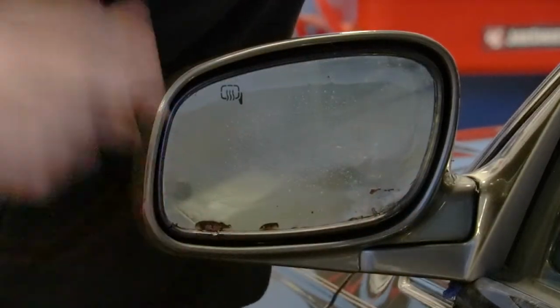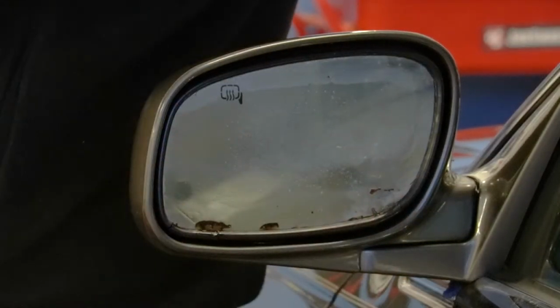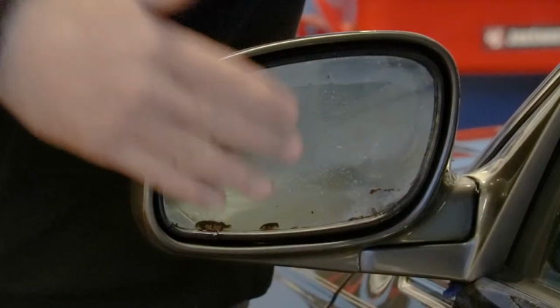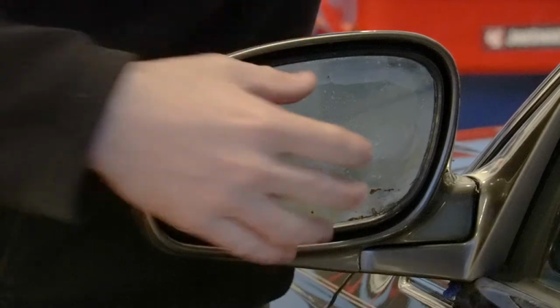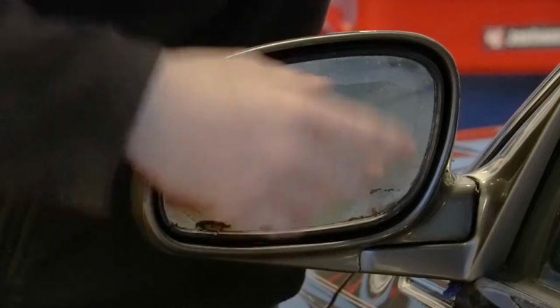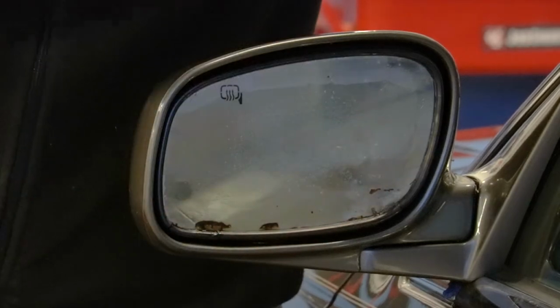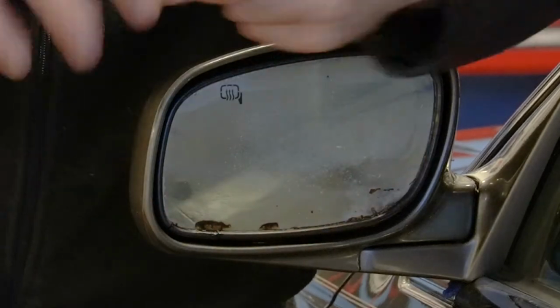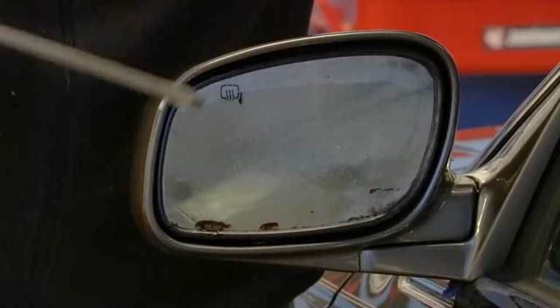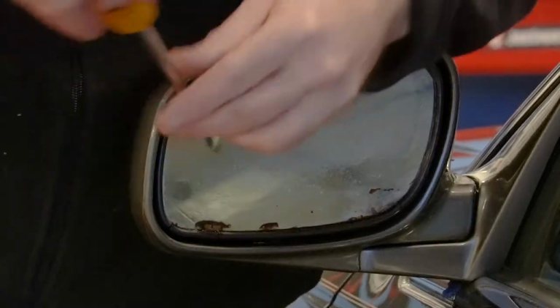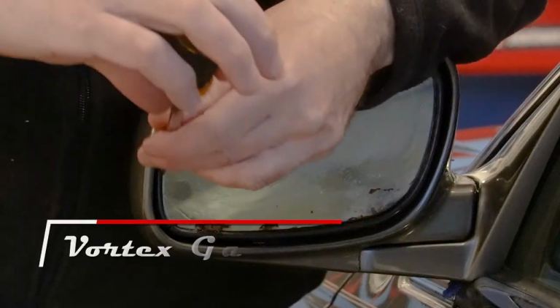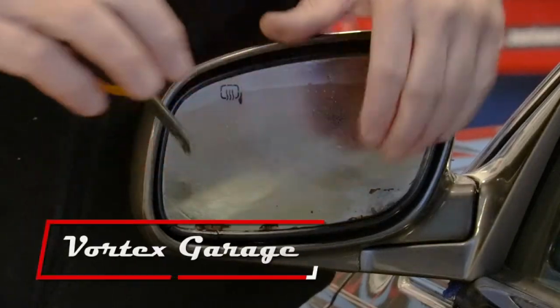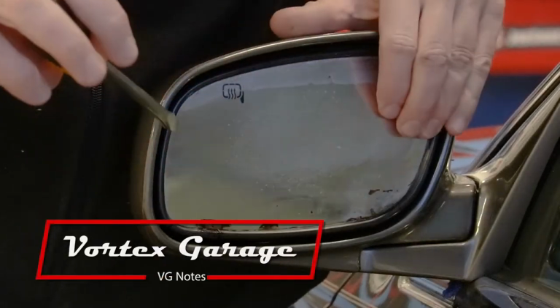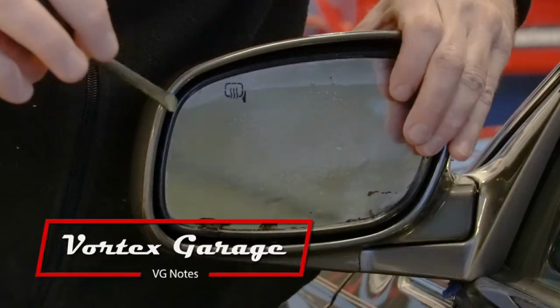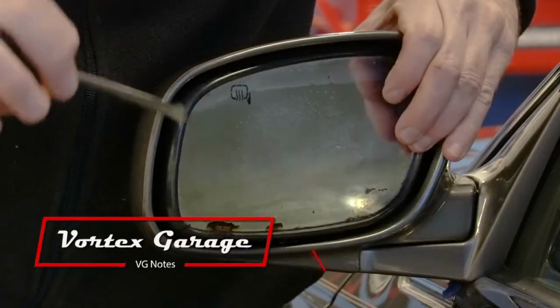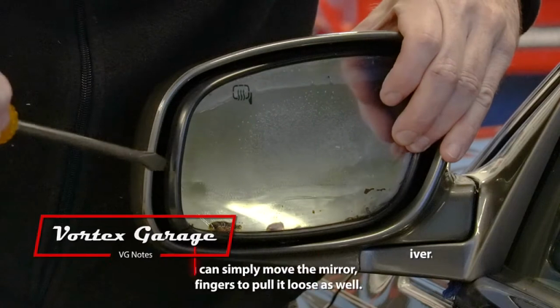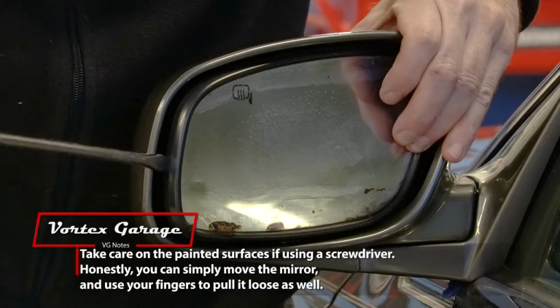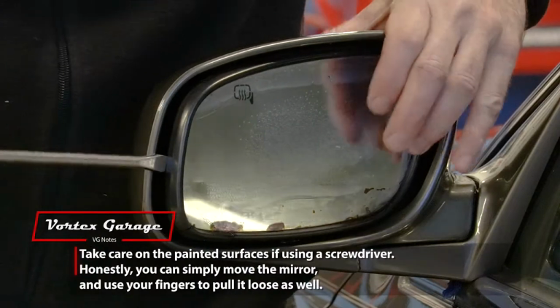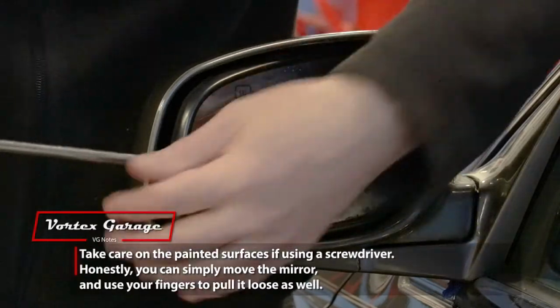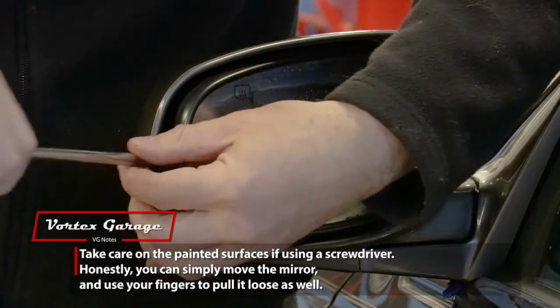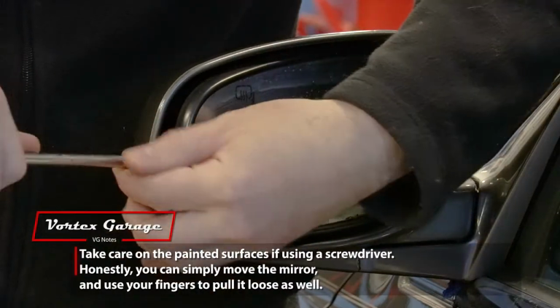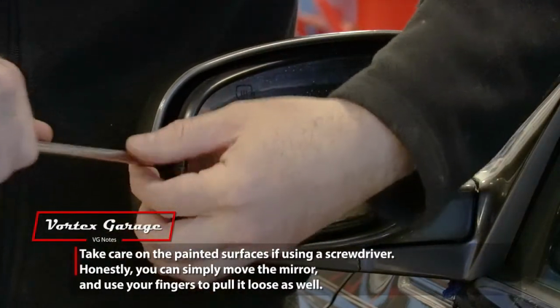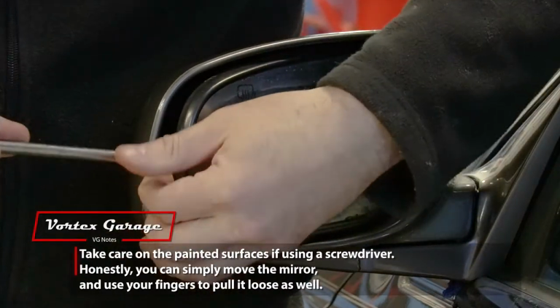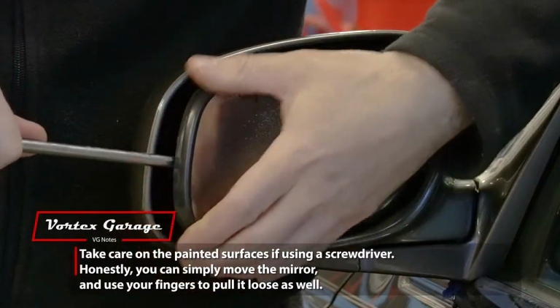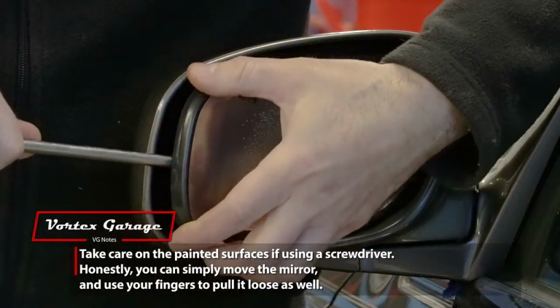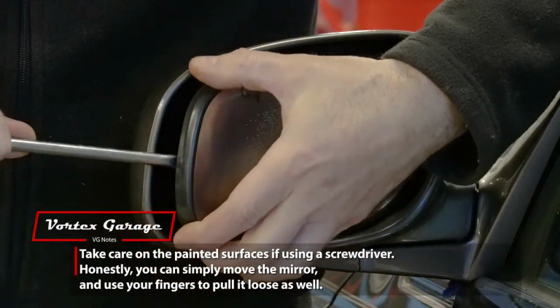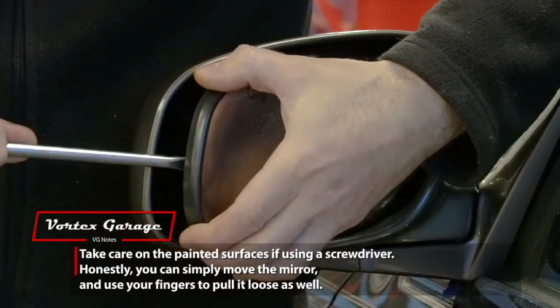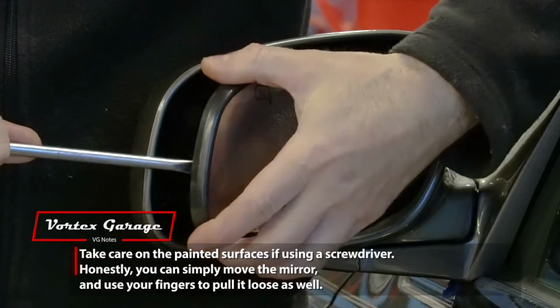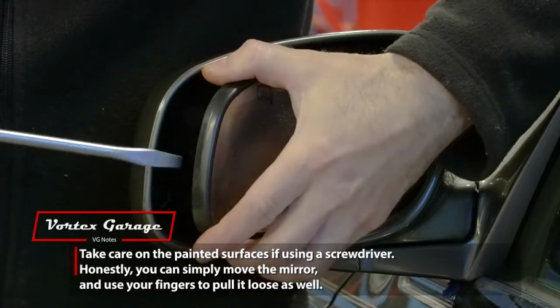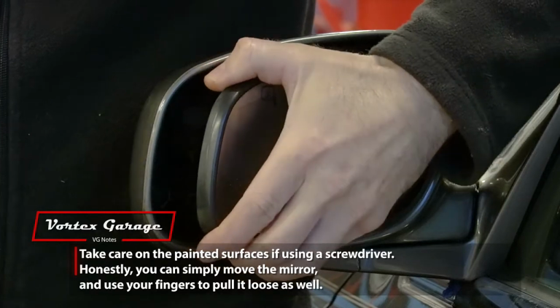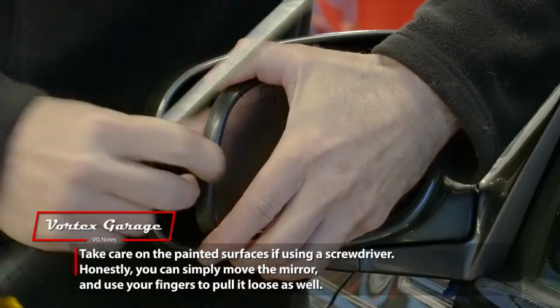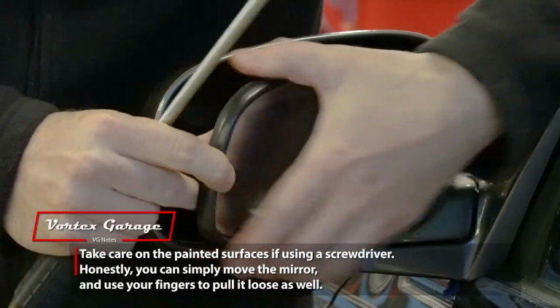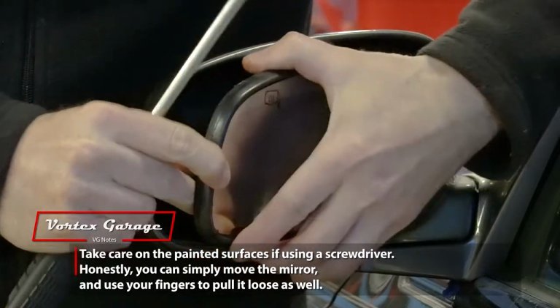To pull this off, there's a little clip mechanism, so you should just be able to come in with a screwdriver — just be very careful of the painted surfaces — and just pop that off like that.